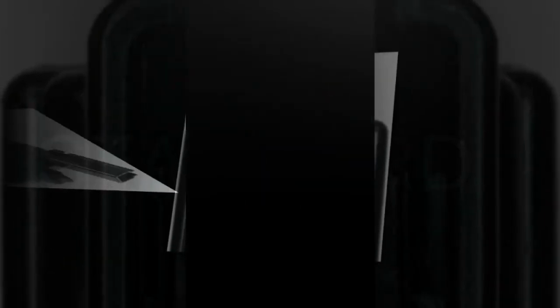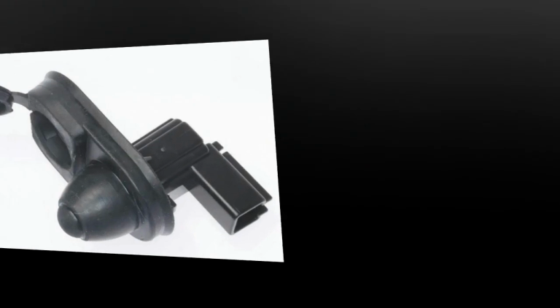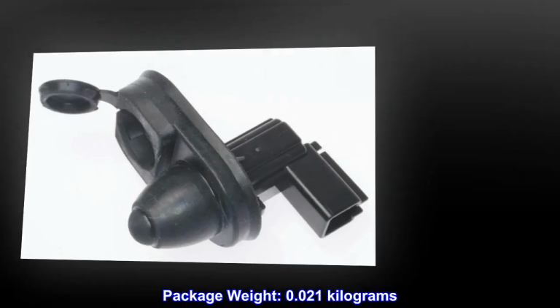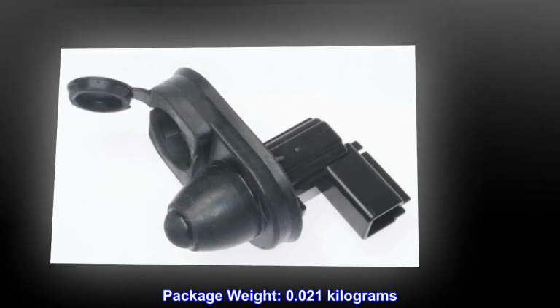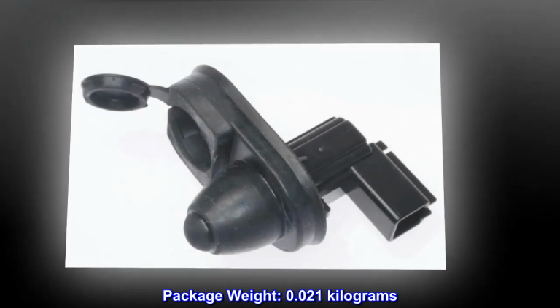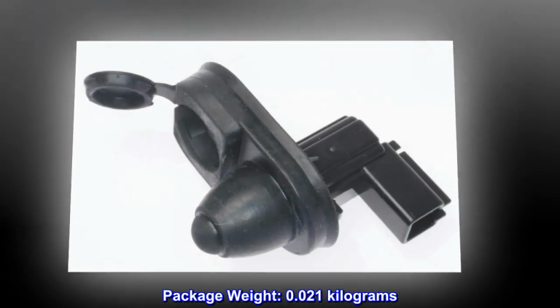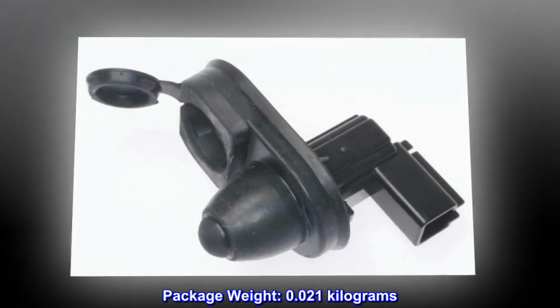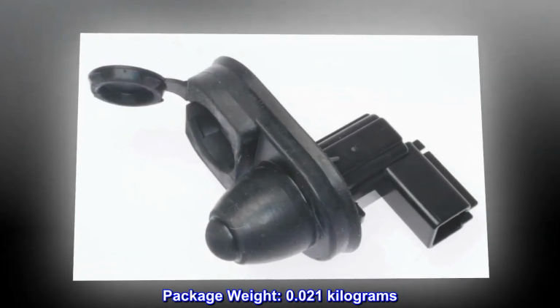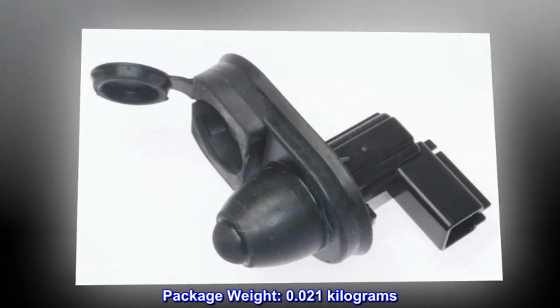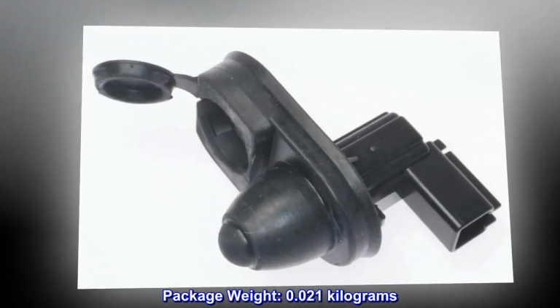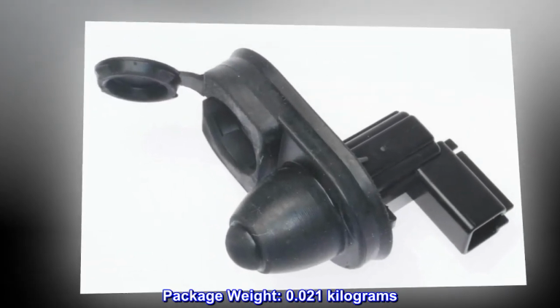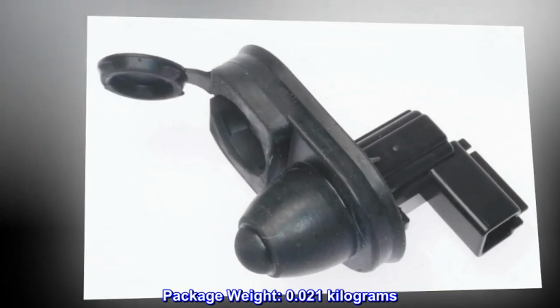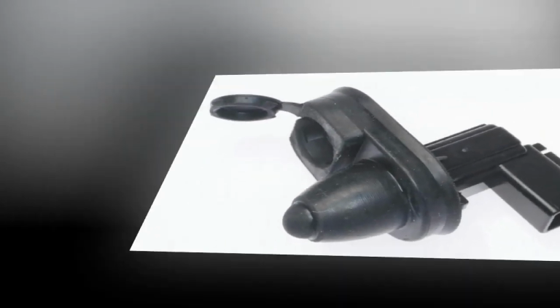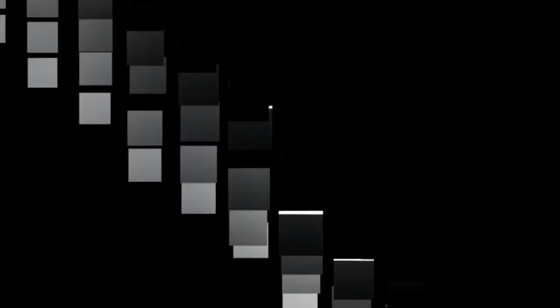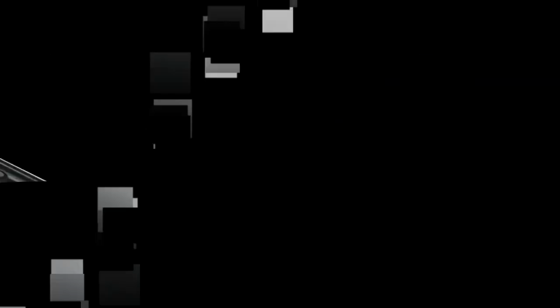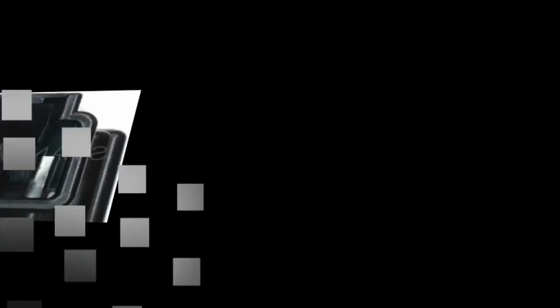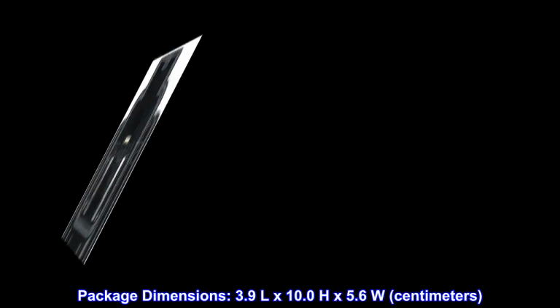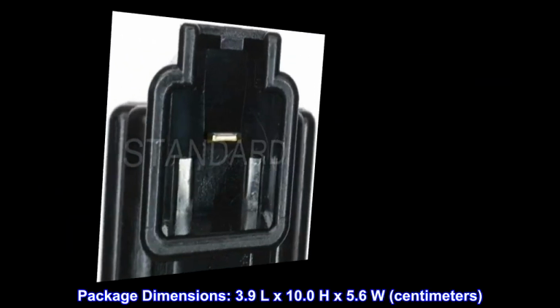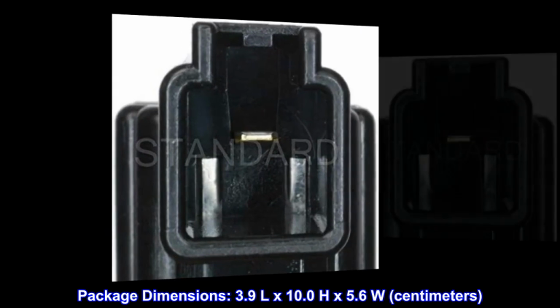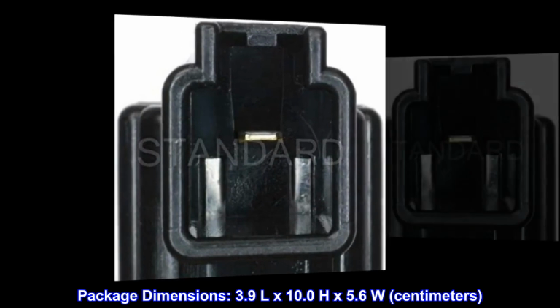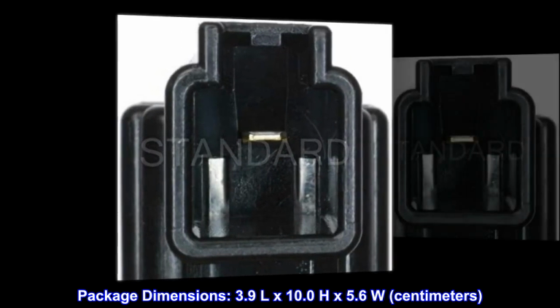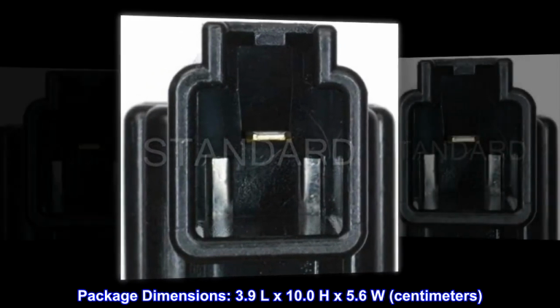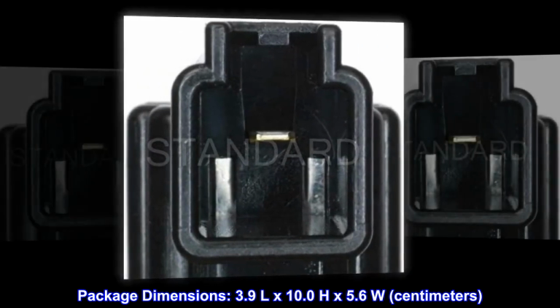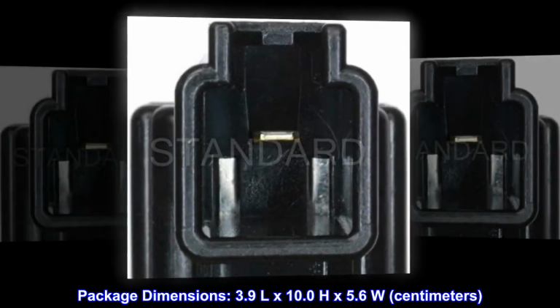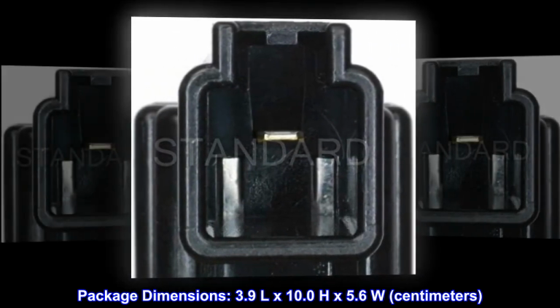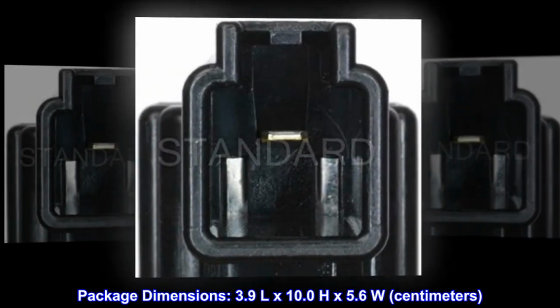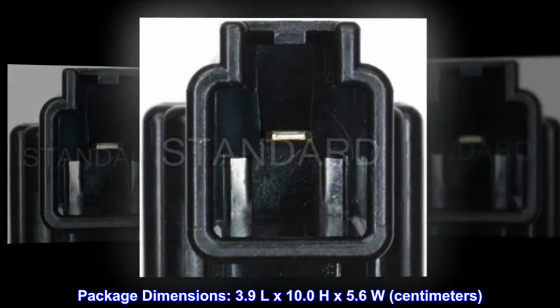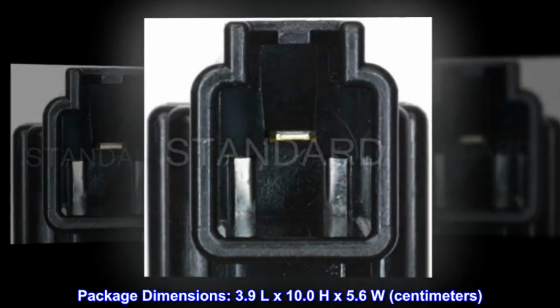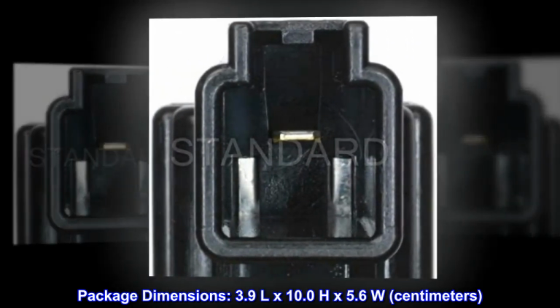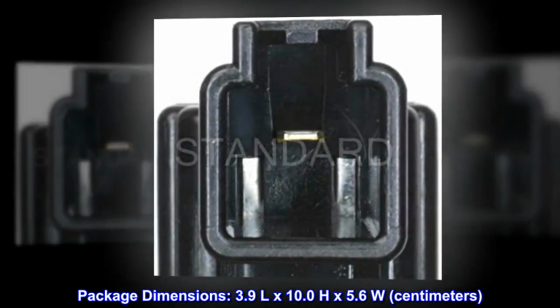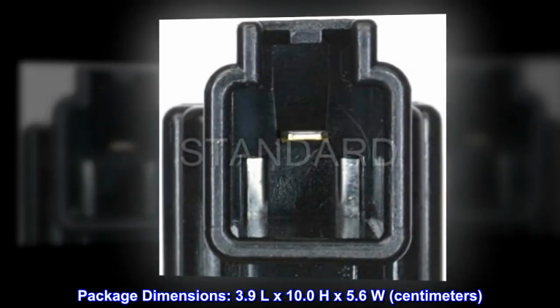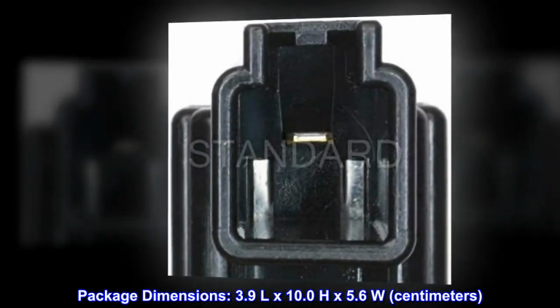Package weight: 0.021 kg. Package dimensions: 3.9 L x 10.0 H x 5.6 W cm.